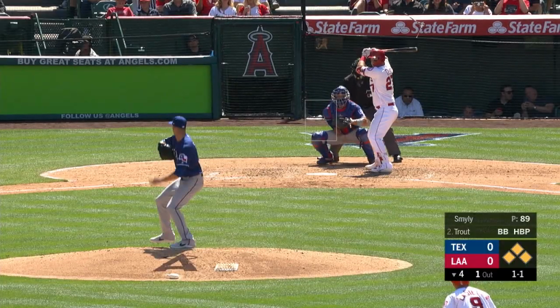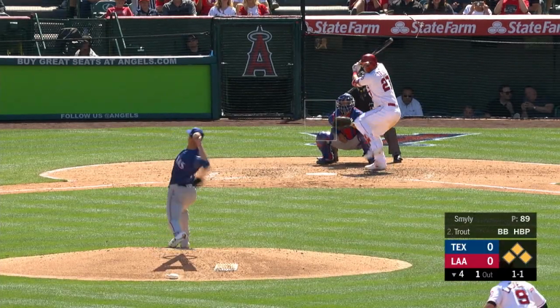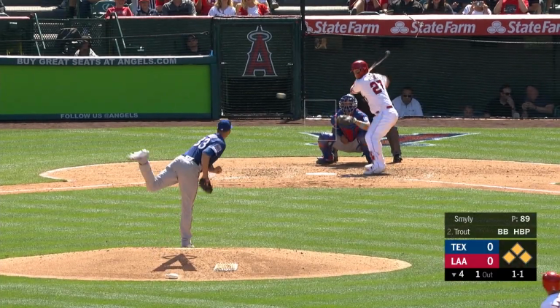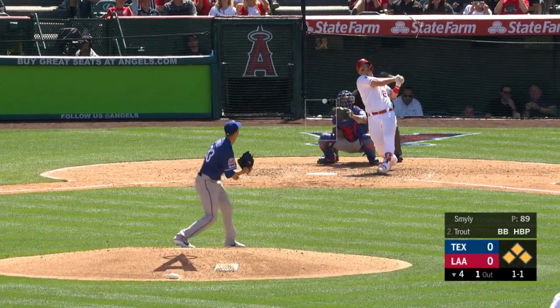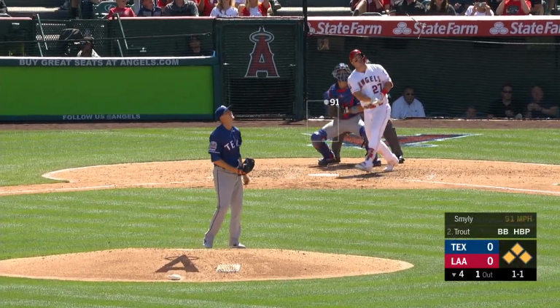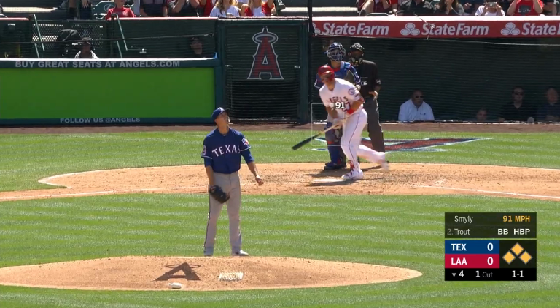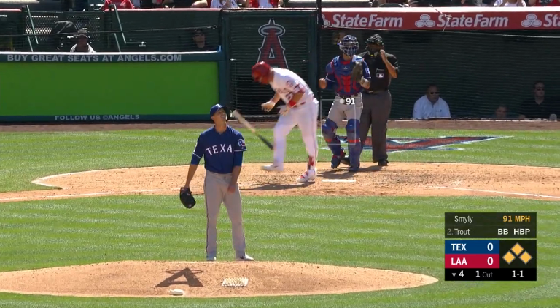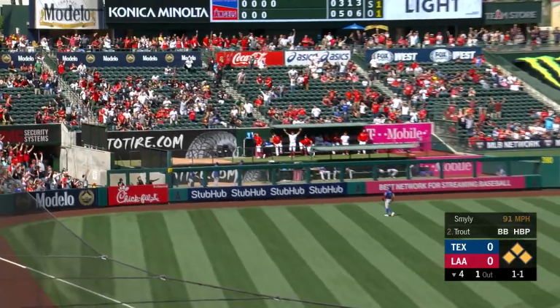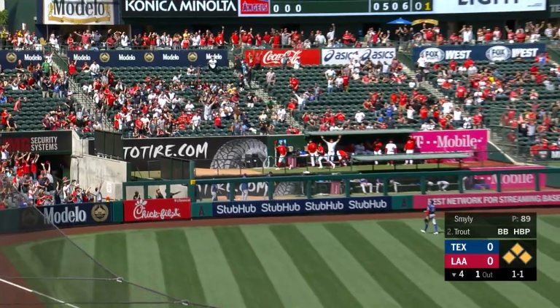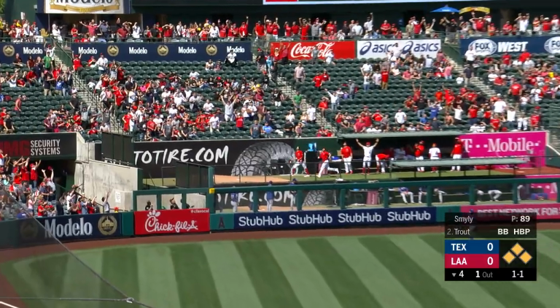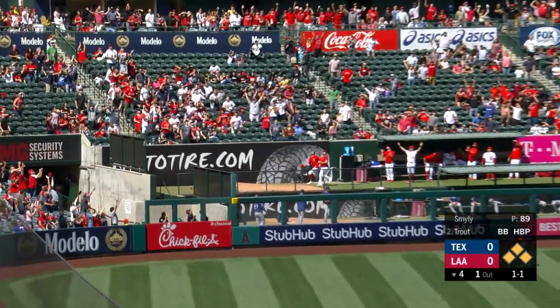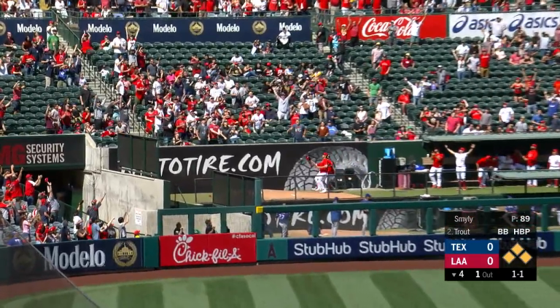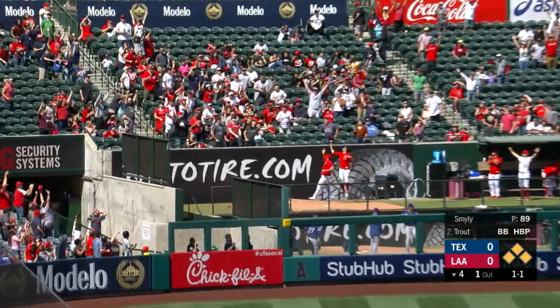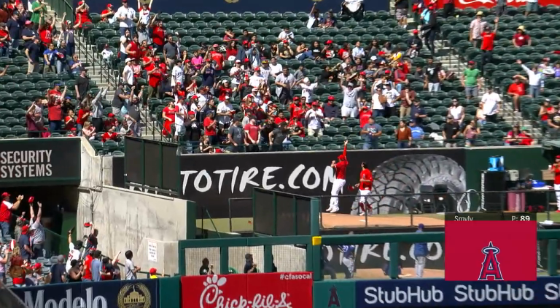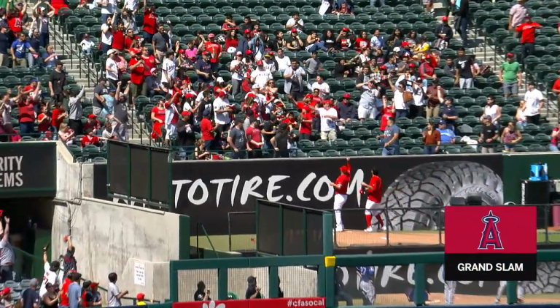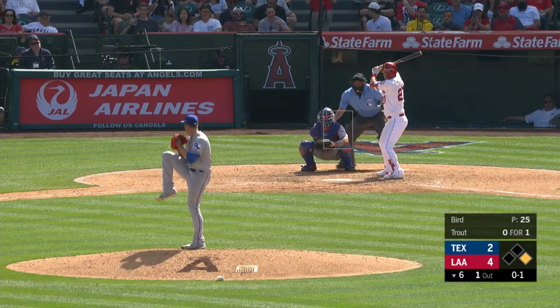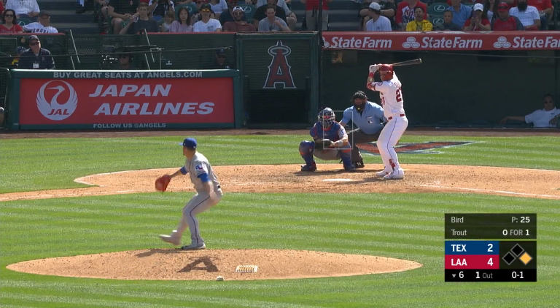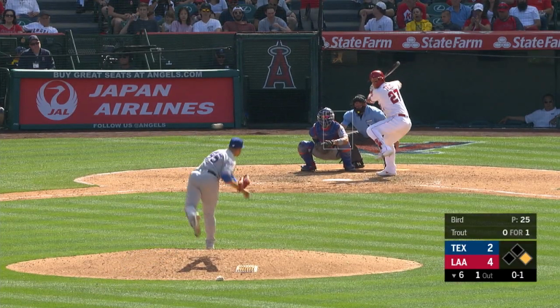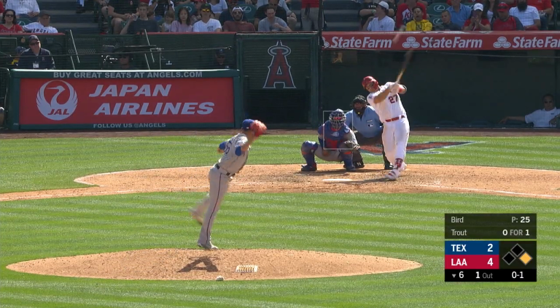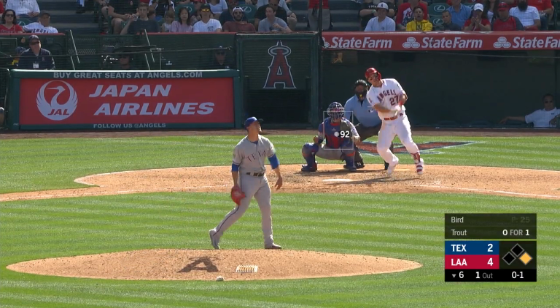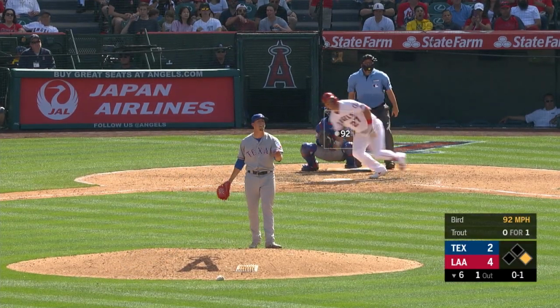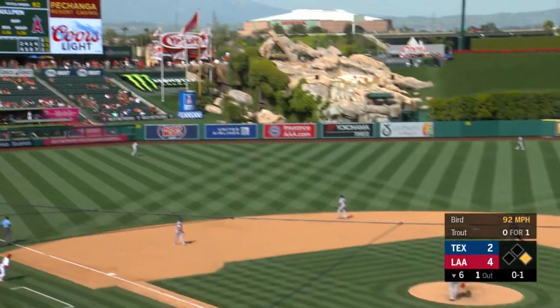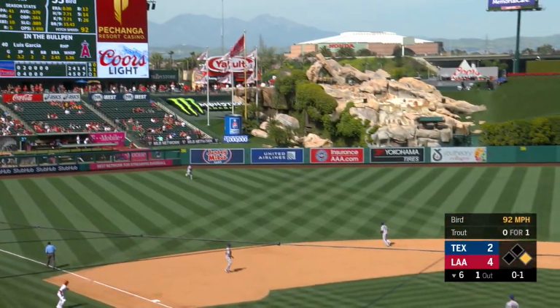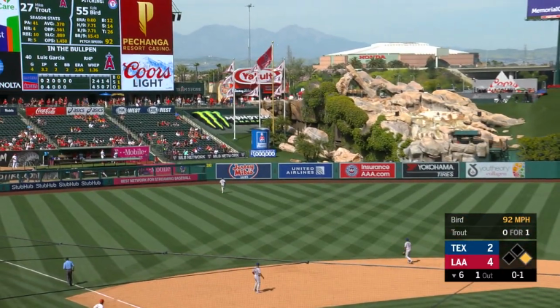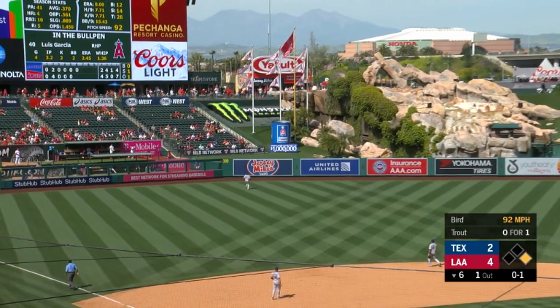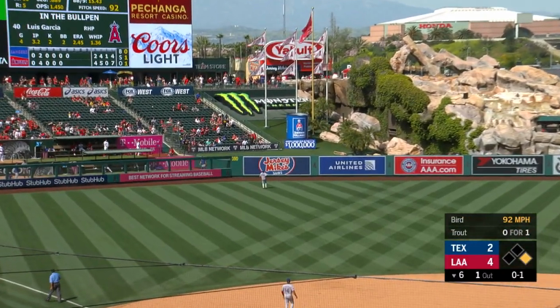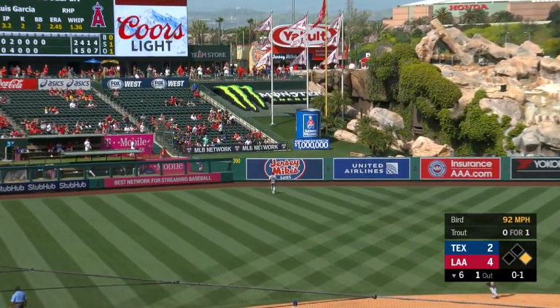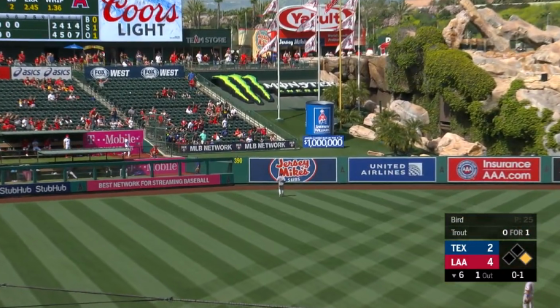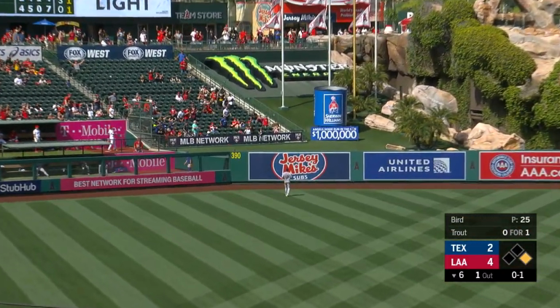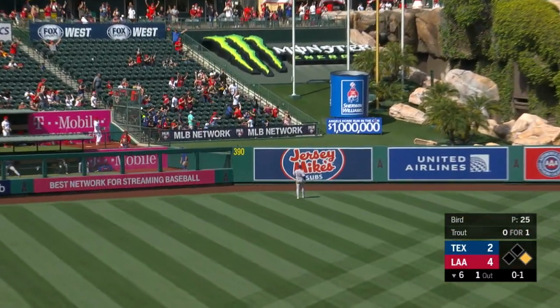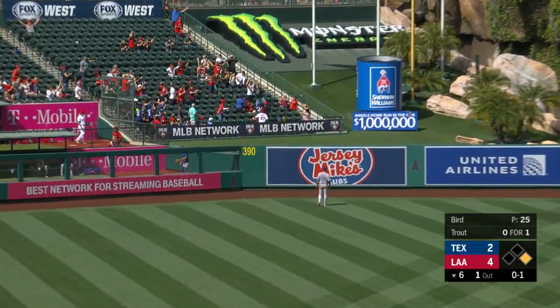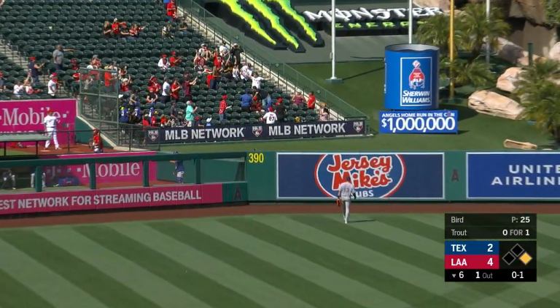Here comes the 1-1. Hunter Pence is going to watch this one go — big fly! That is drilled out to deep left field. He's done it again — big fly for Mike Trout.